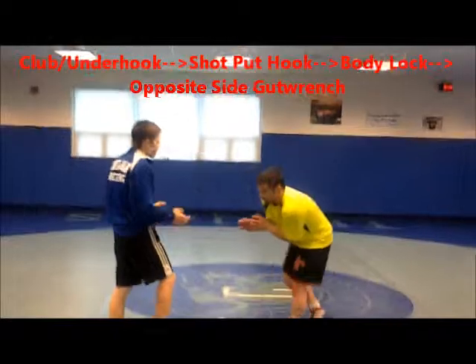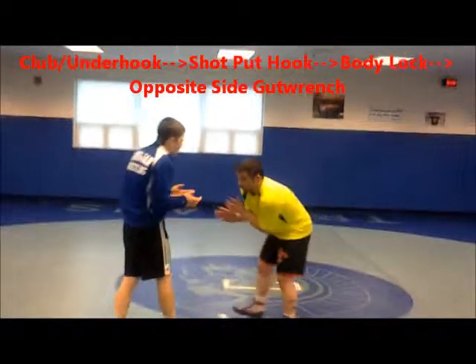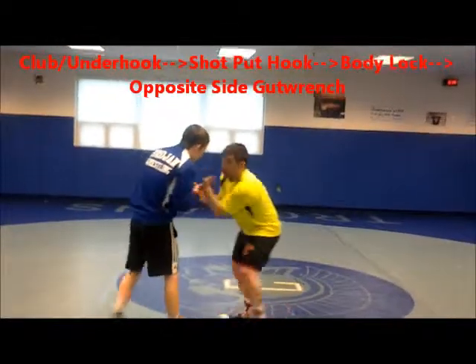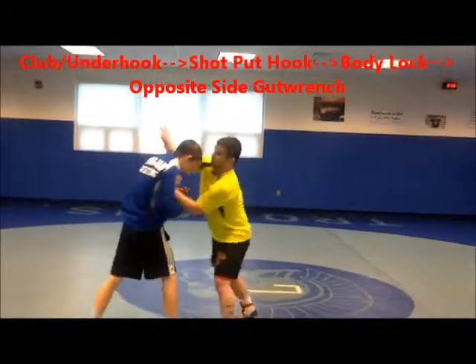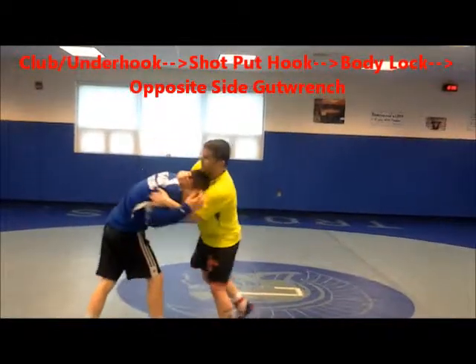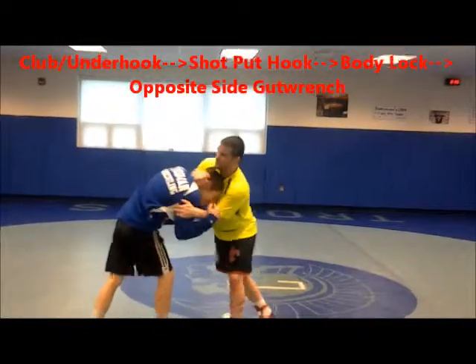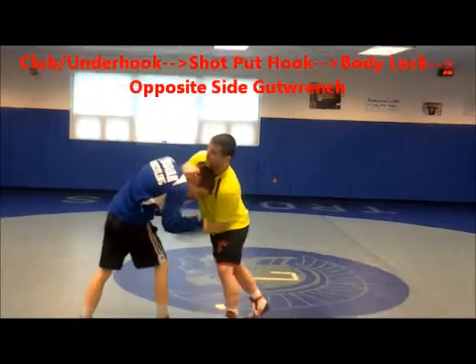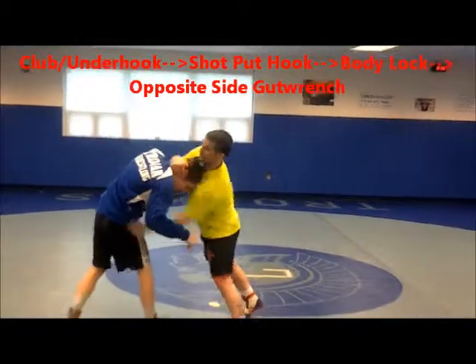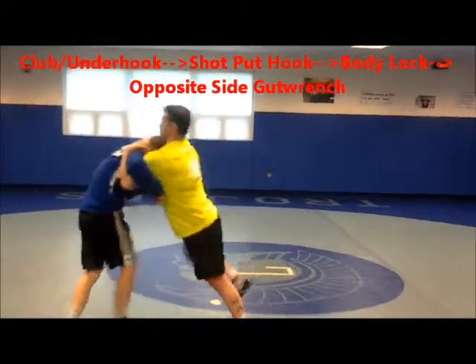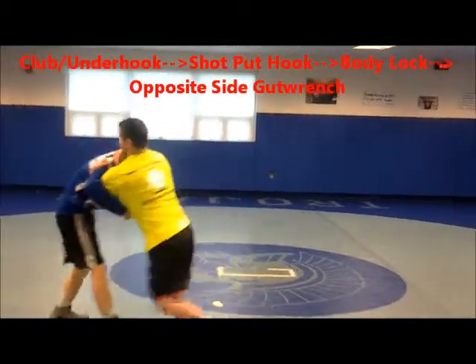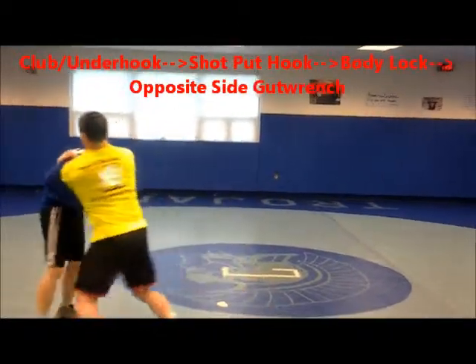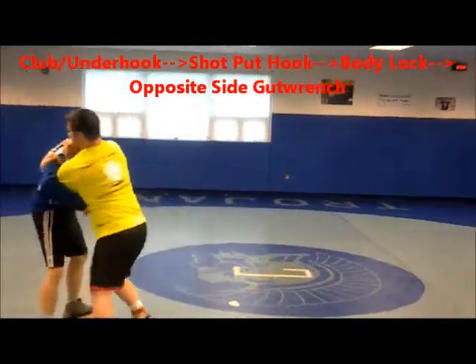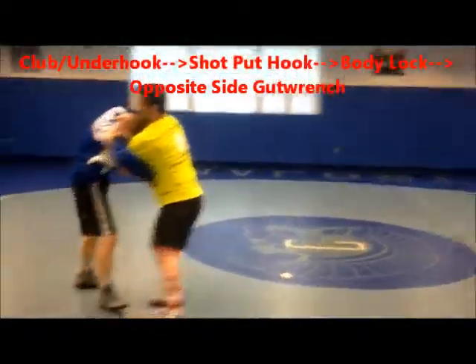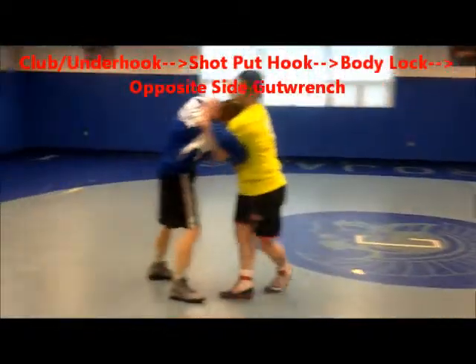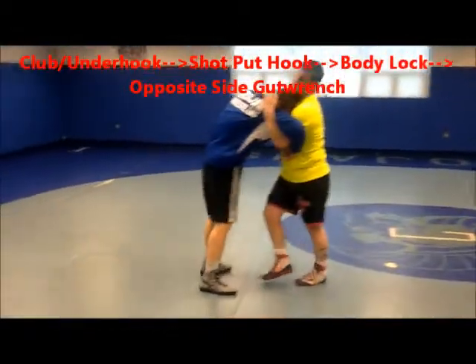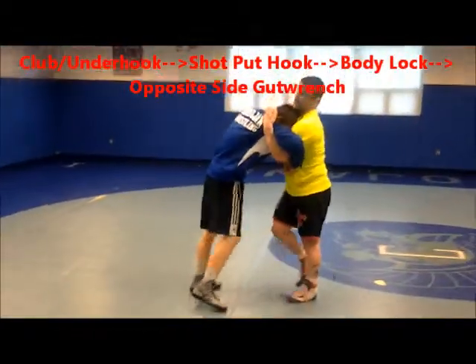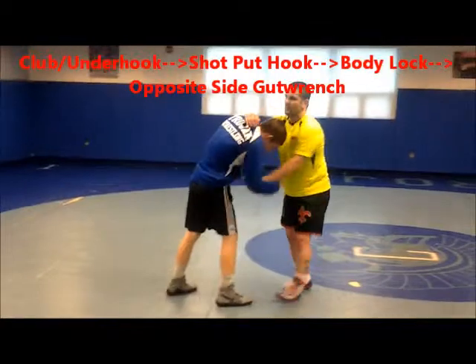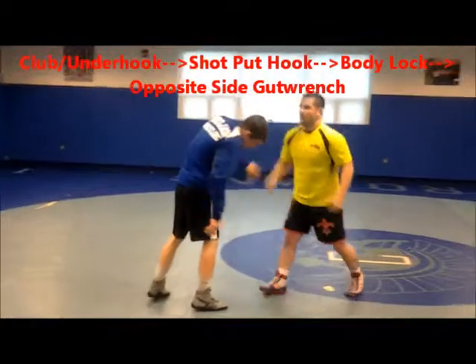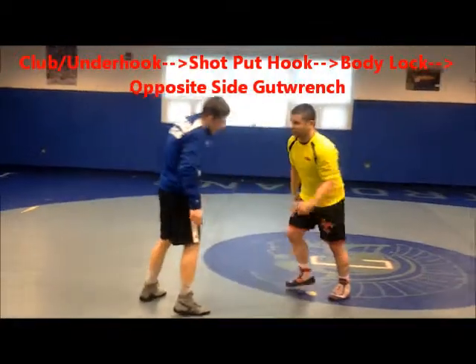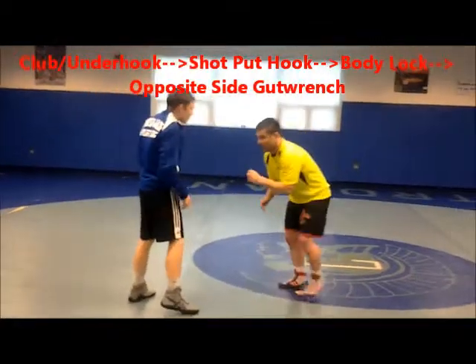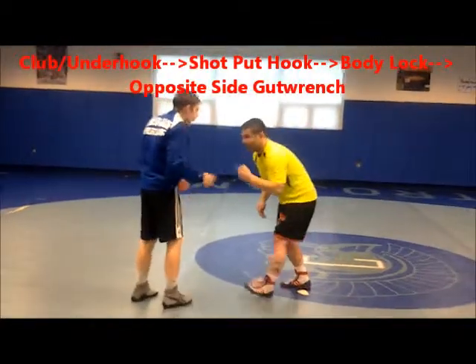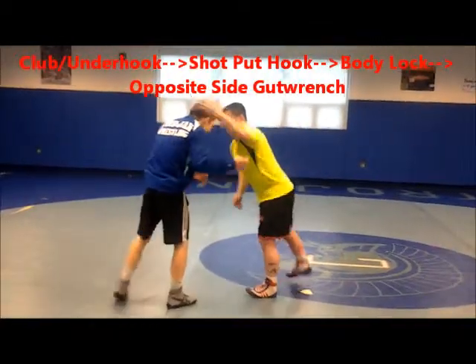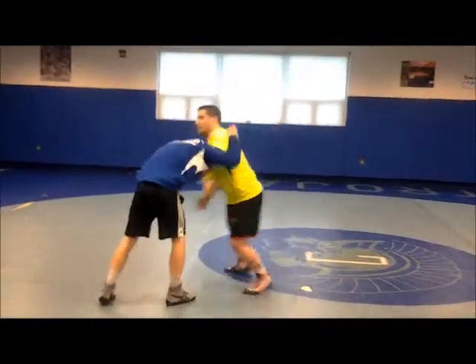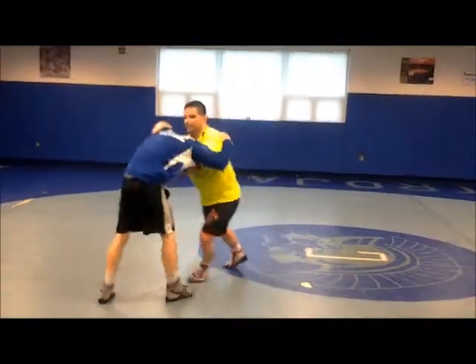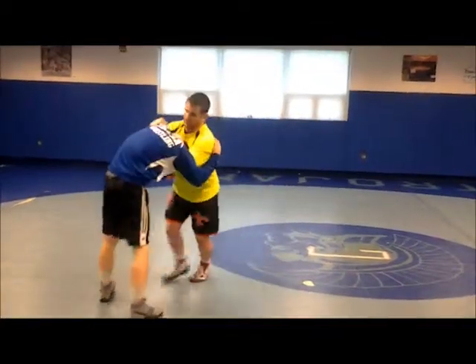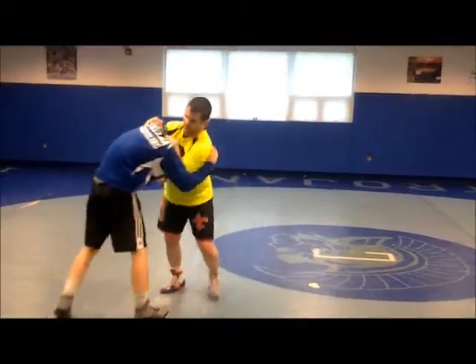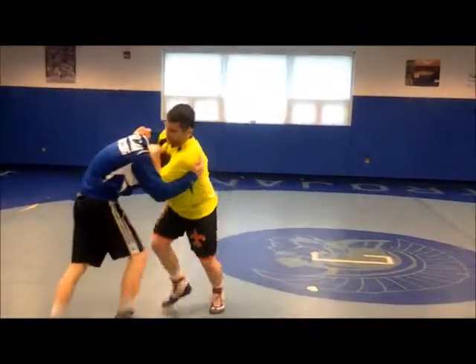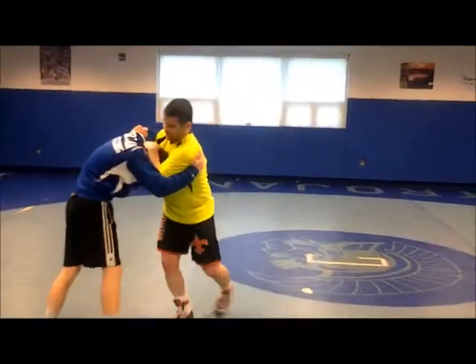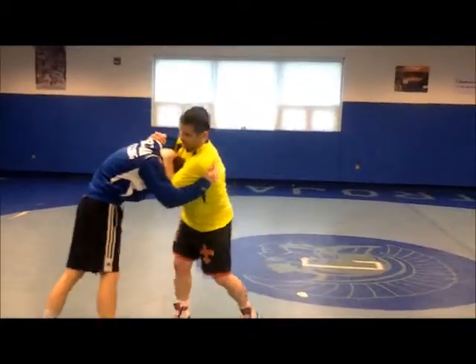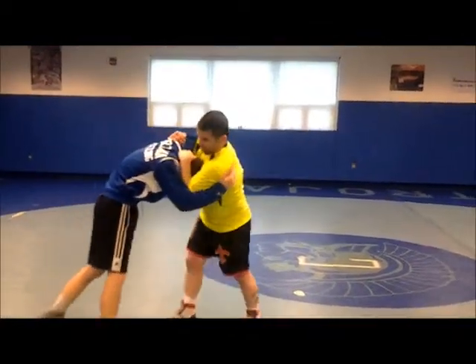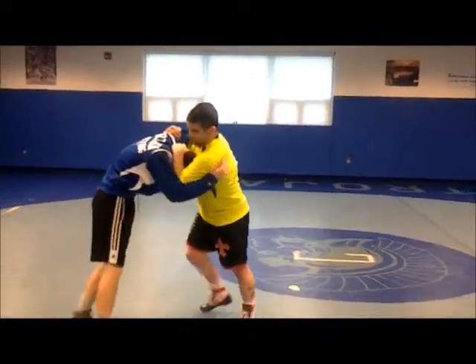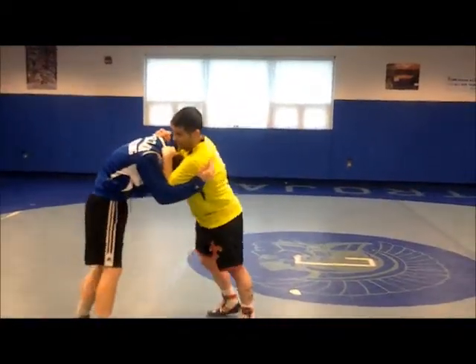Coming in, we're going club, underhook. Come off here, or if I want to come to the opposite side — club, underhook — and then from here...